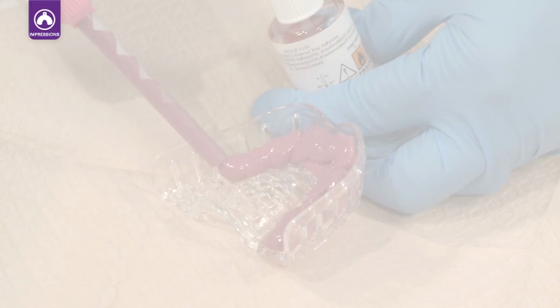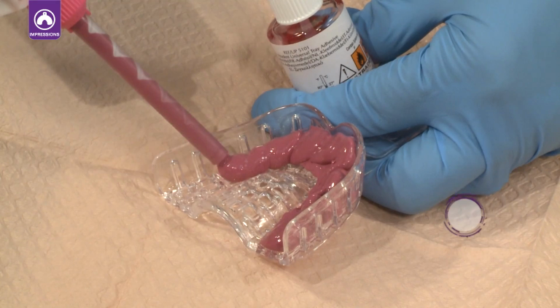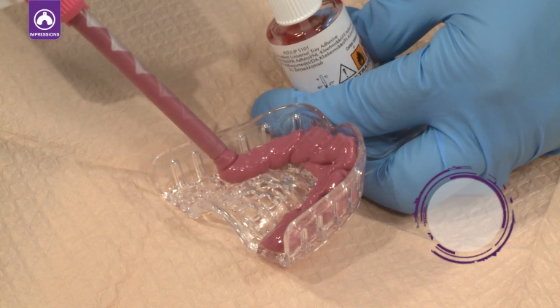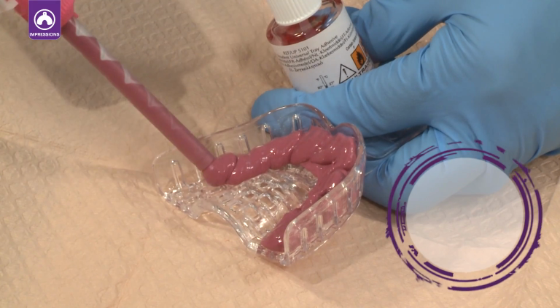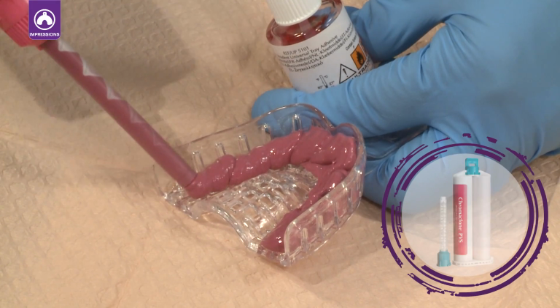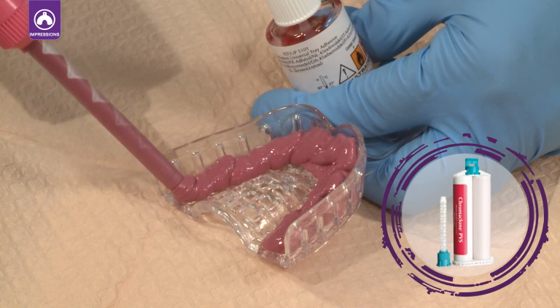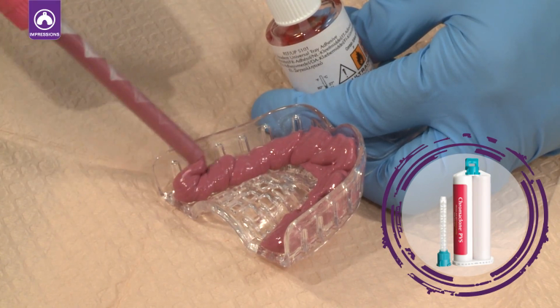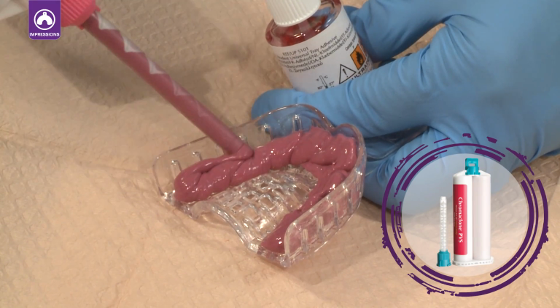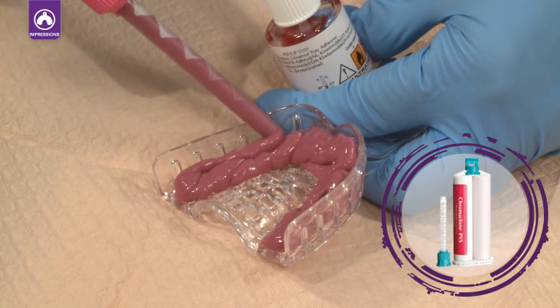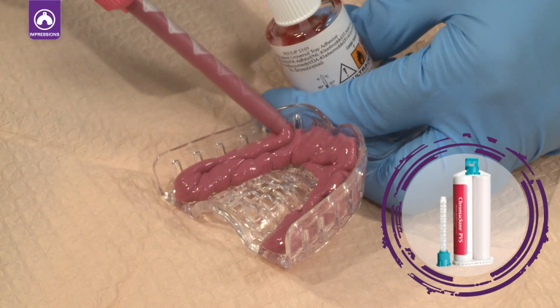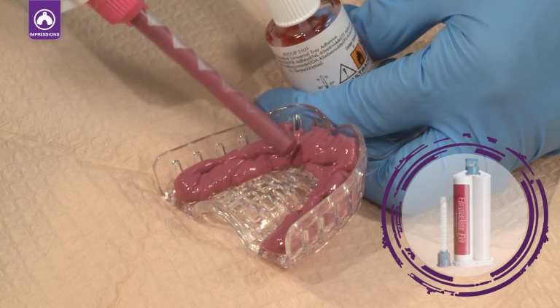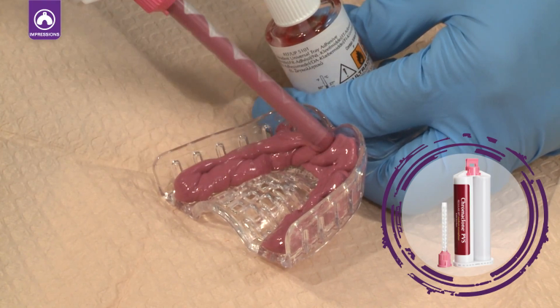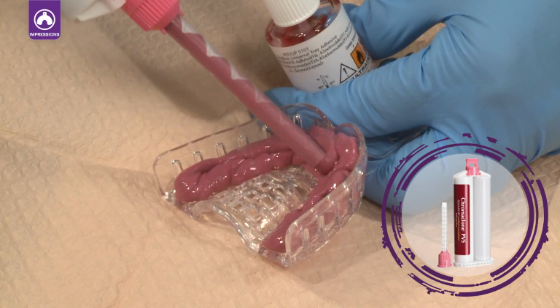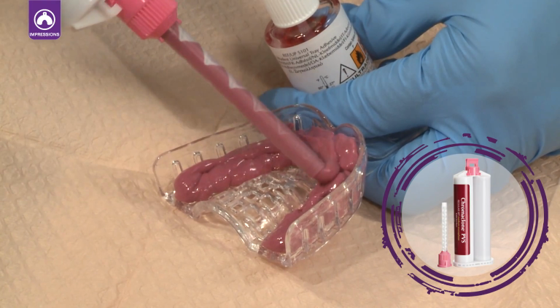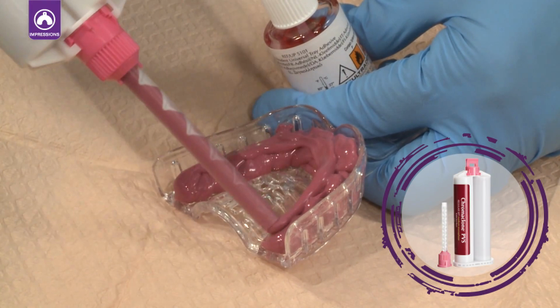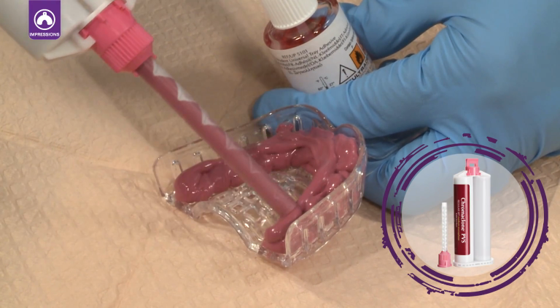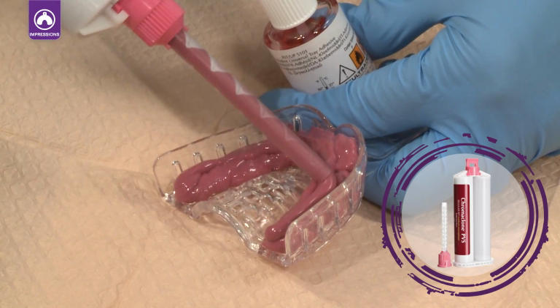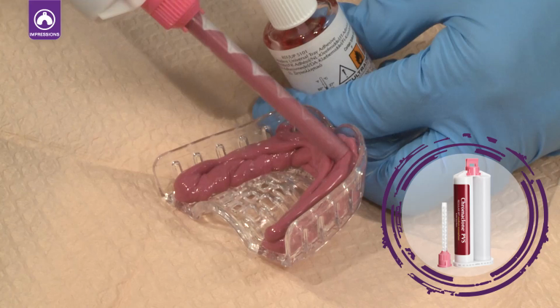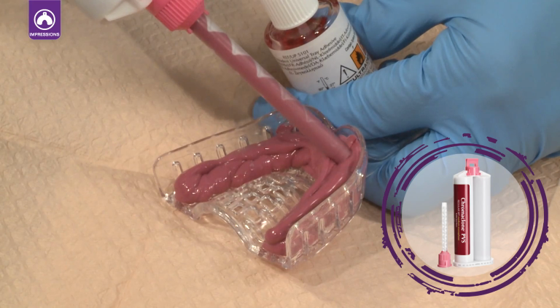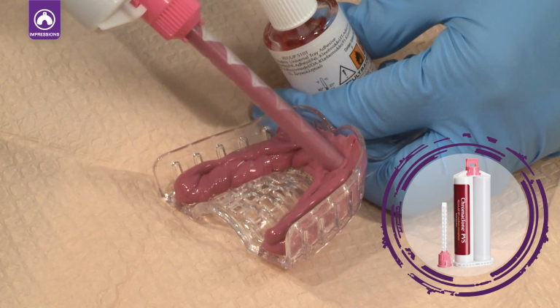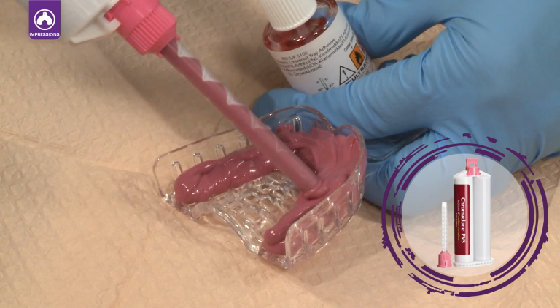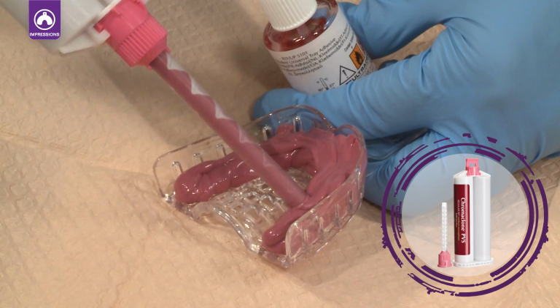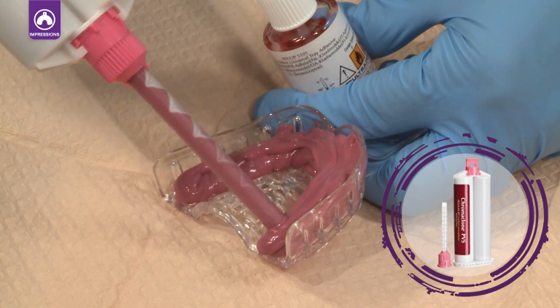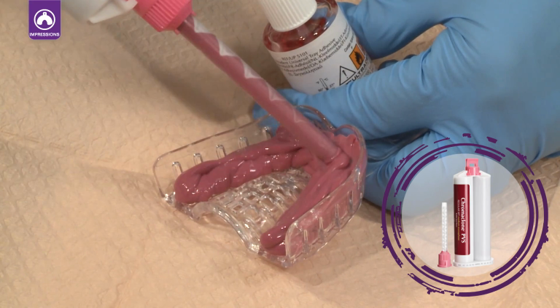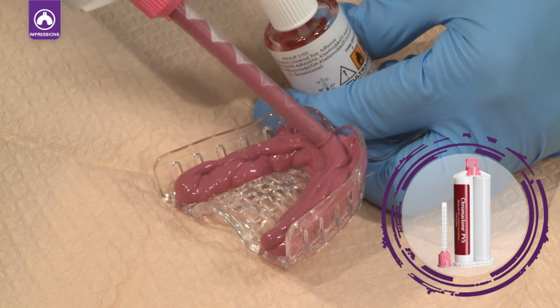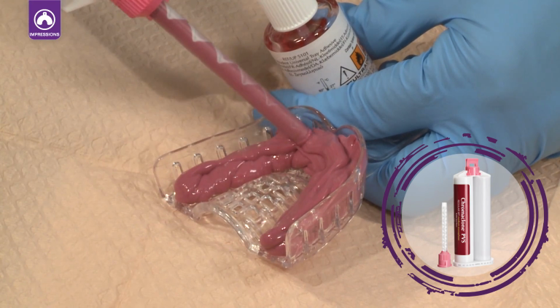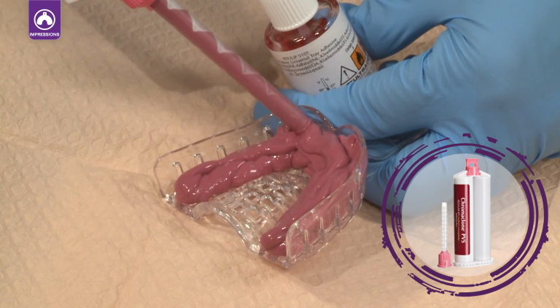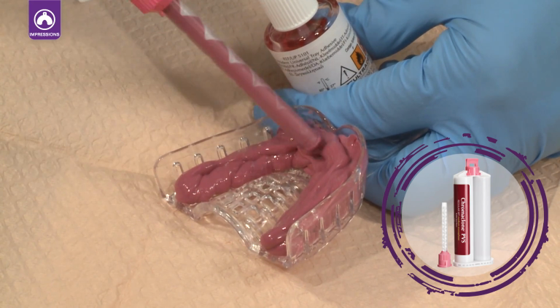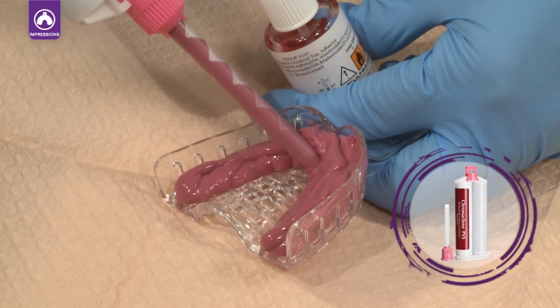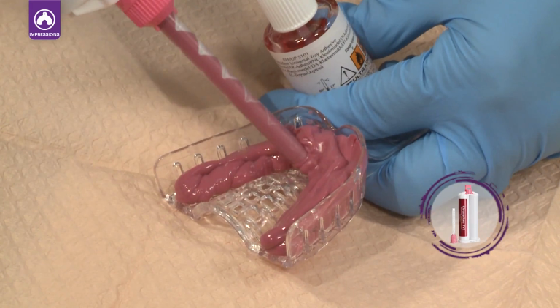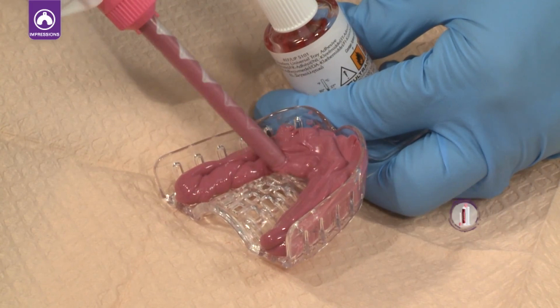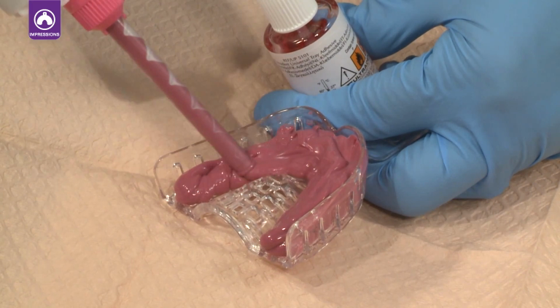Fill the impression tray with Chromaclone PVS heavy or medium body. Make sure to not lift the tip out of the Chromaclone, as this will introduce air into the impression material.